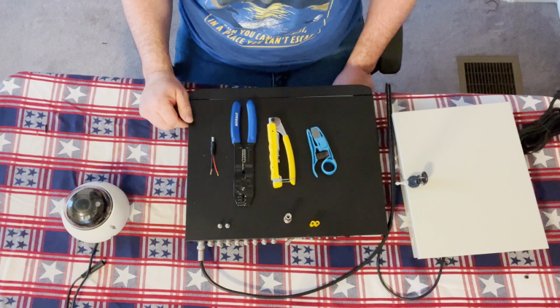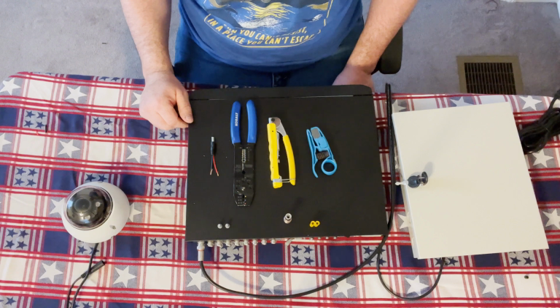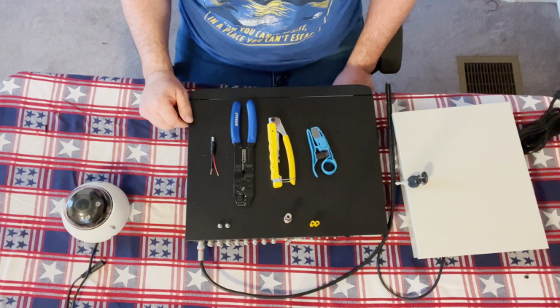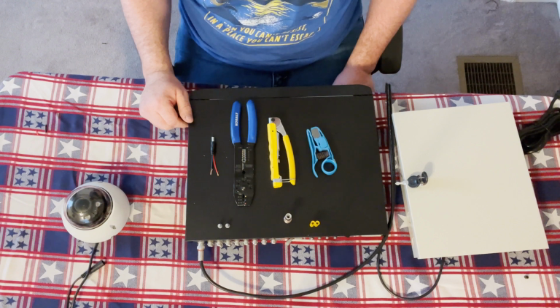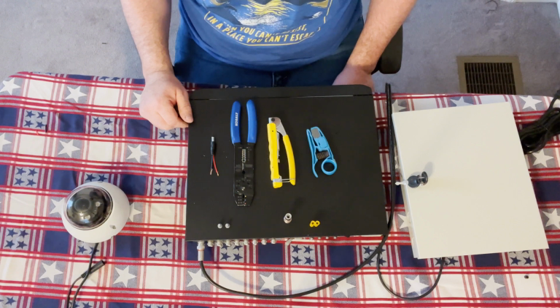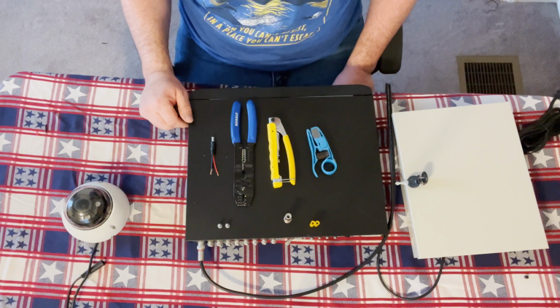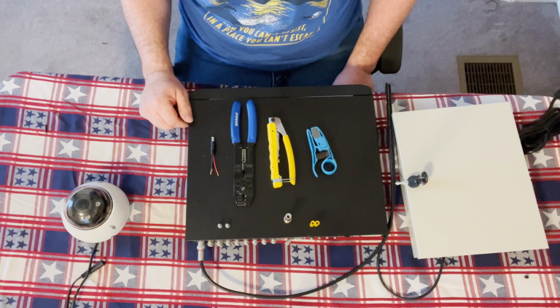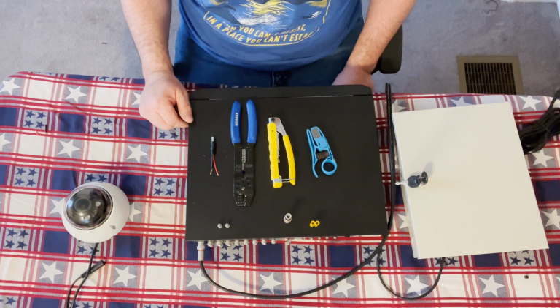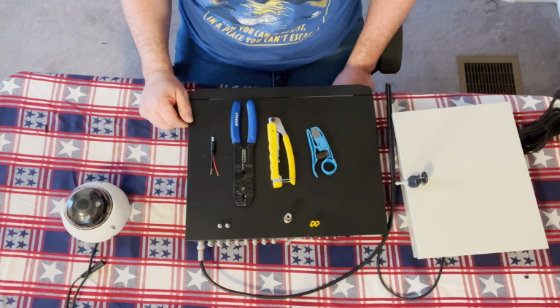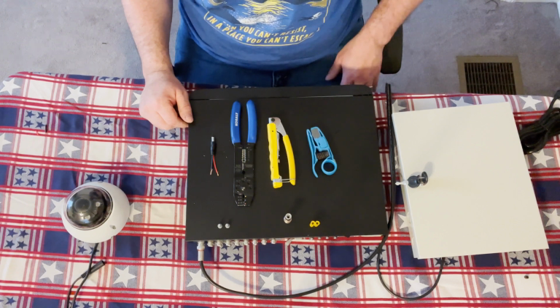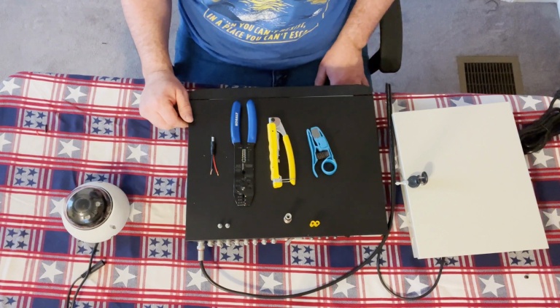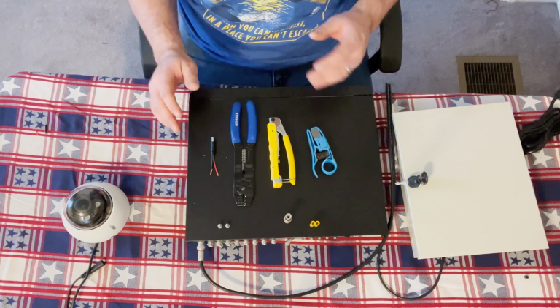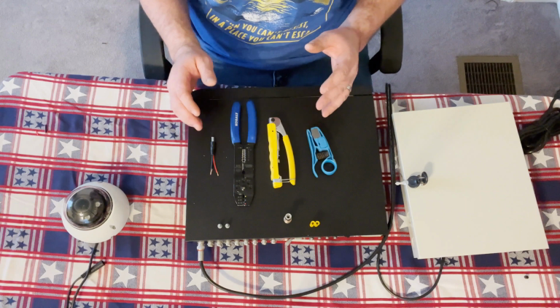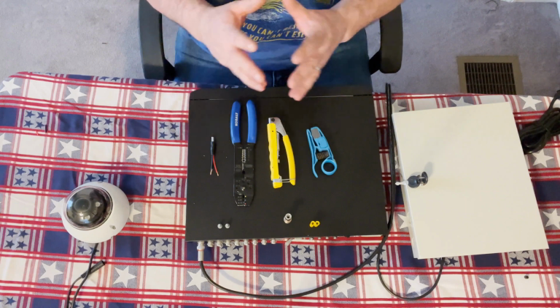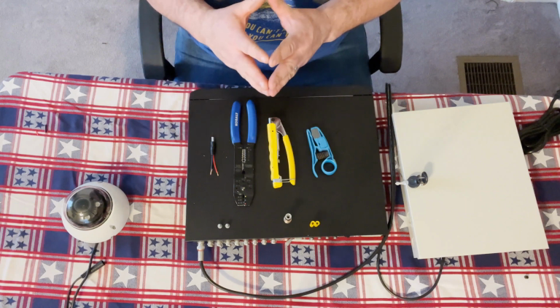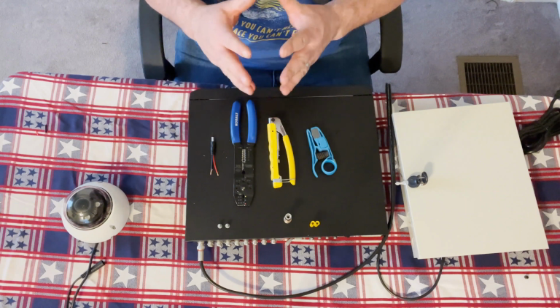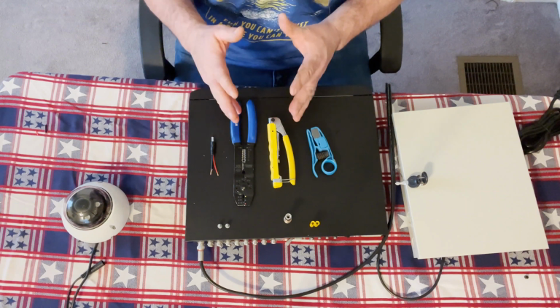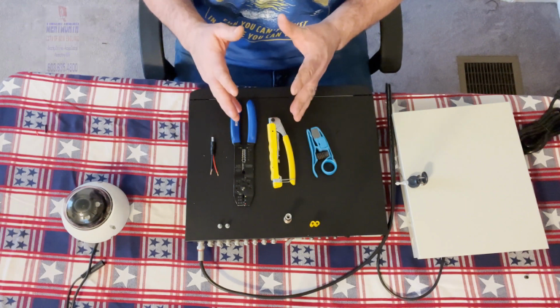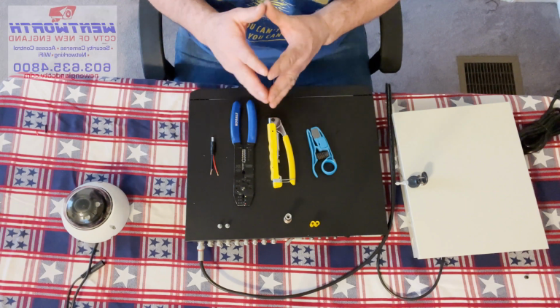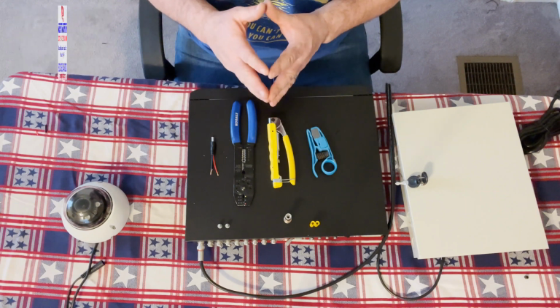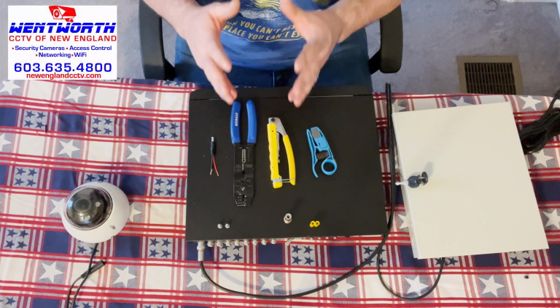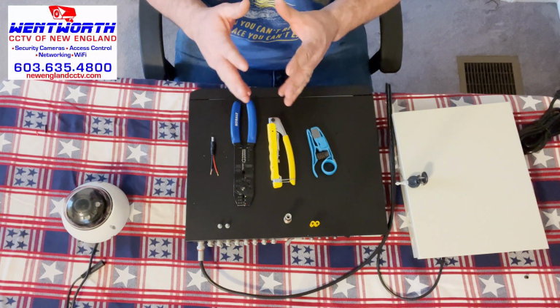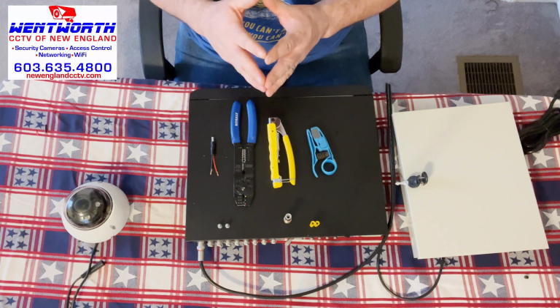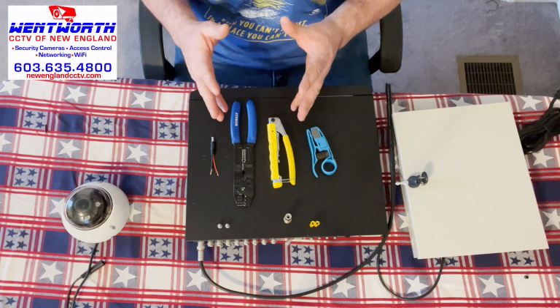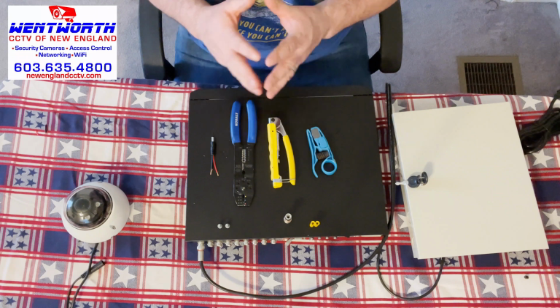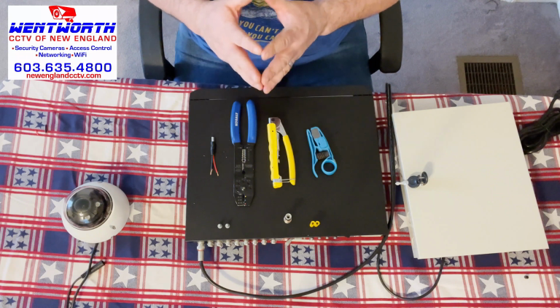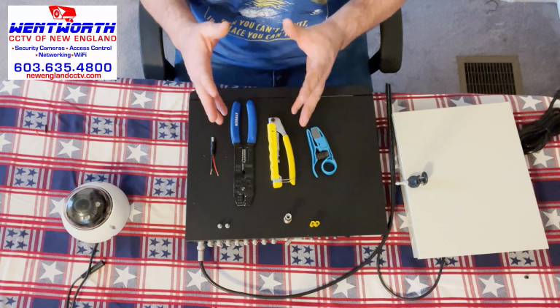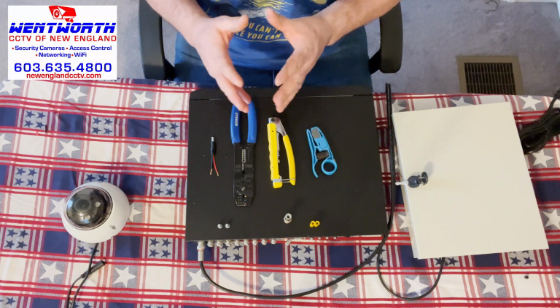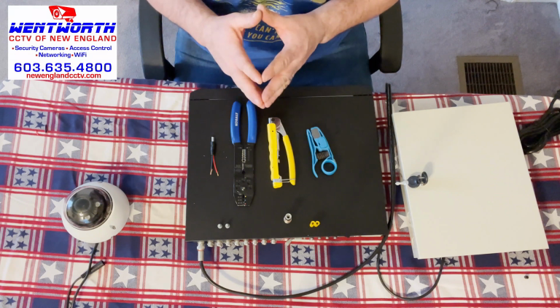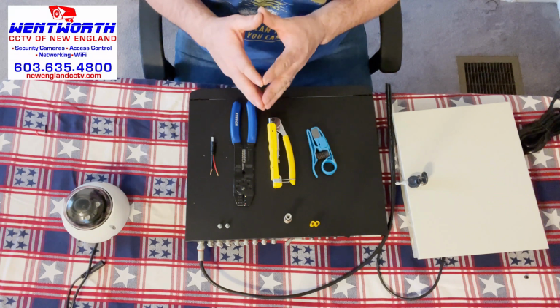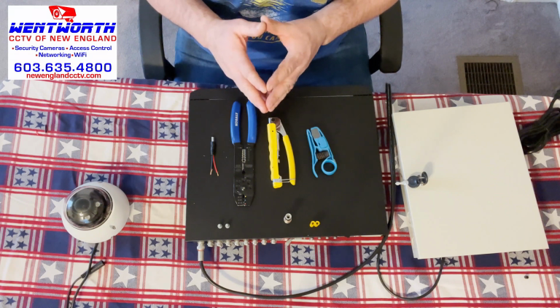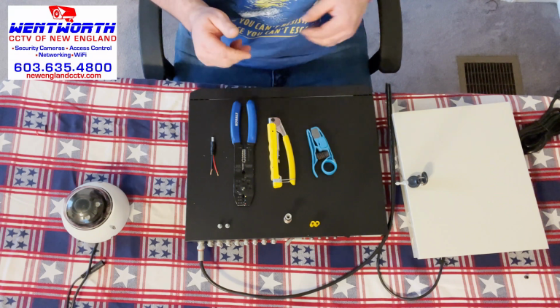Today we will be going over and covering the process of terminating an RG59 Siamese cable for use with an analog or AHD surveillance system.